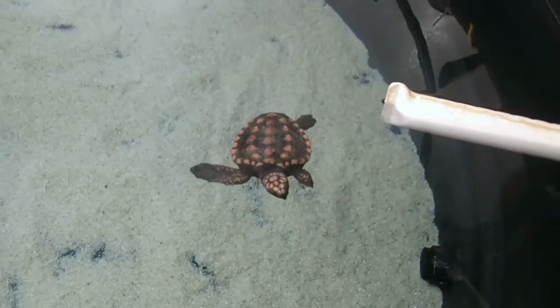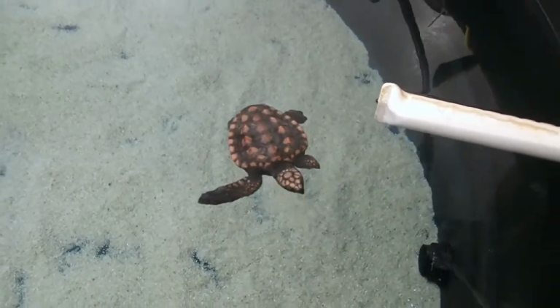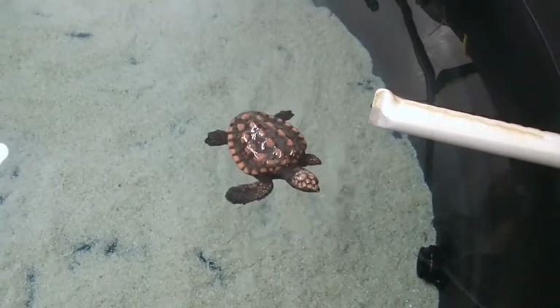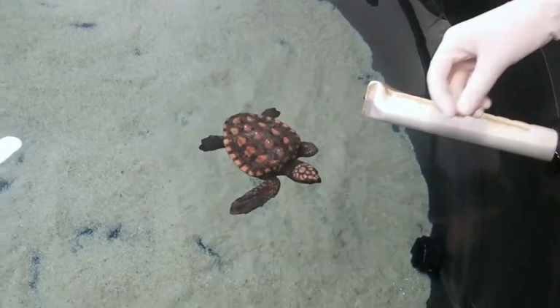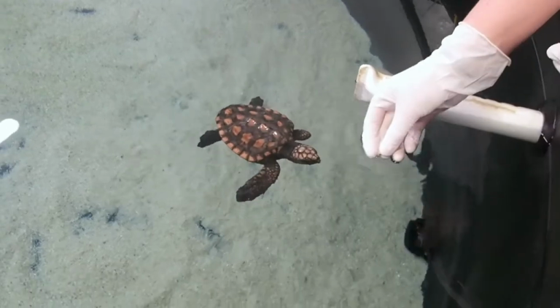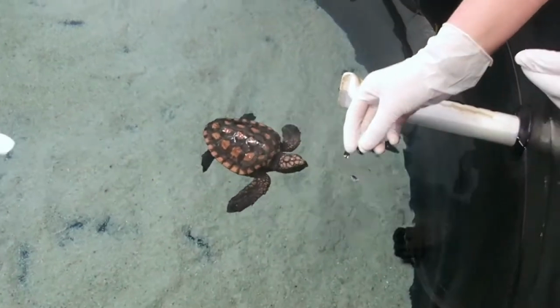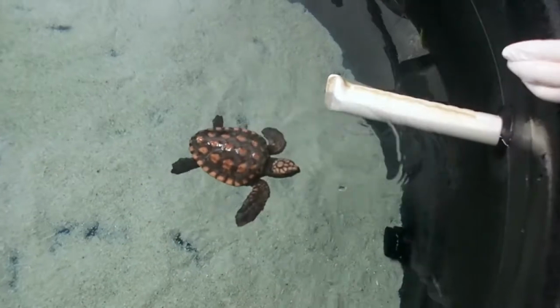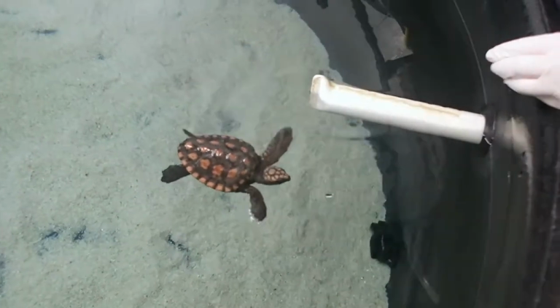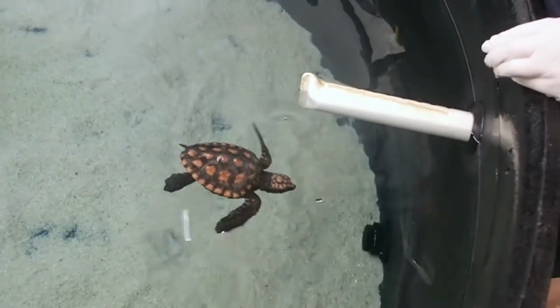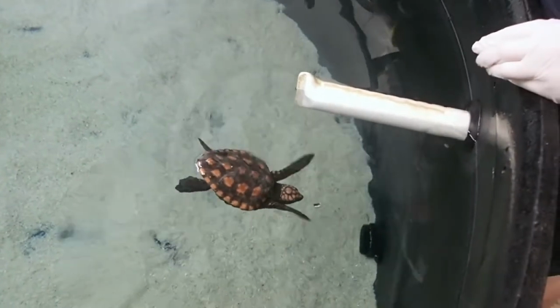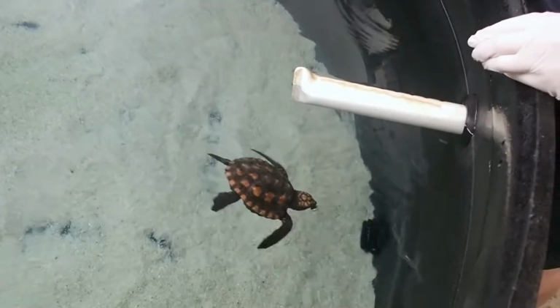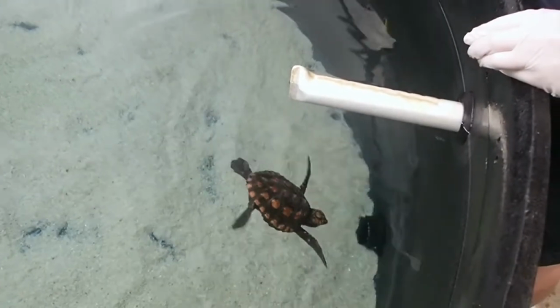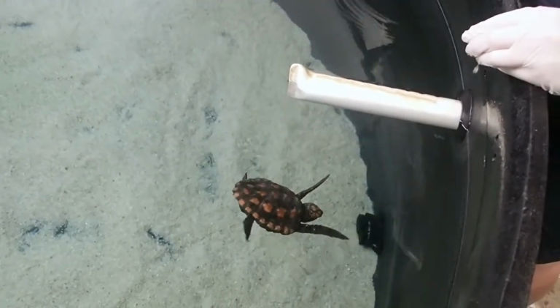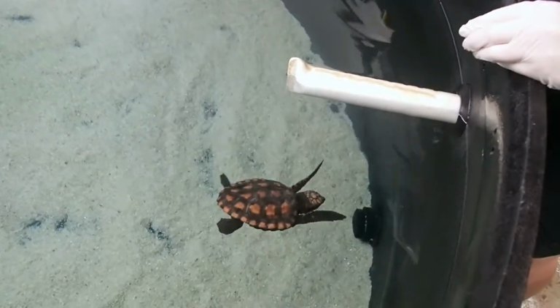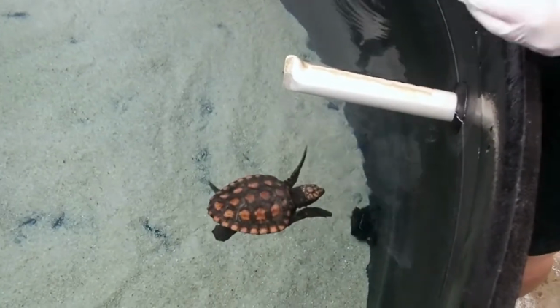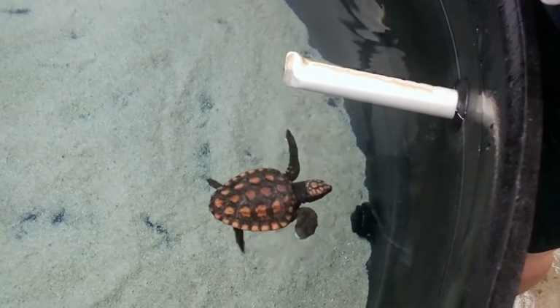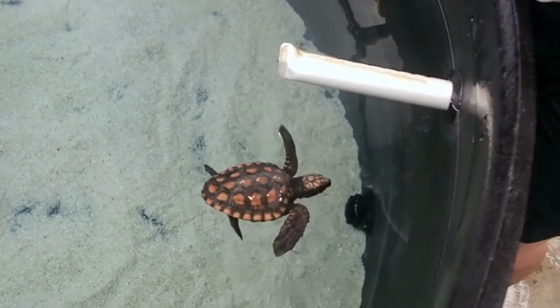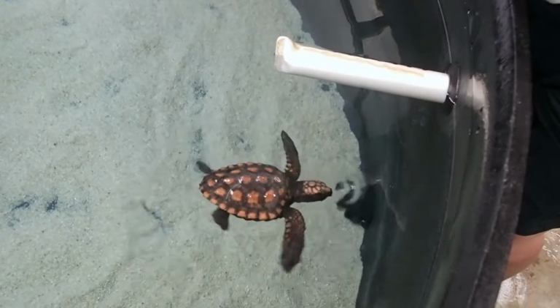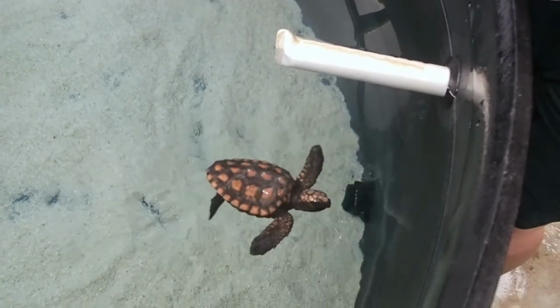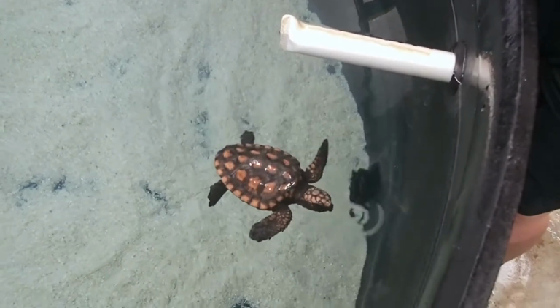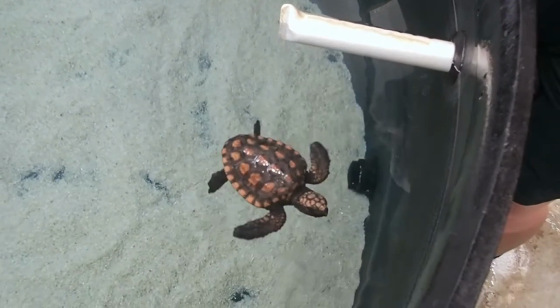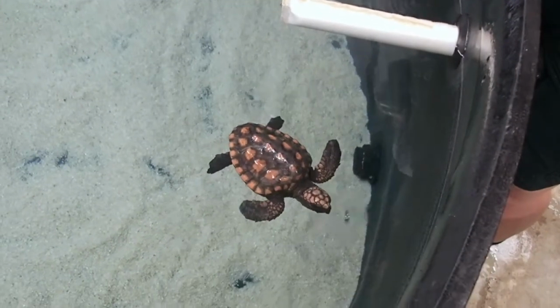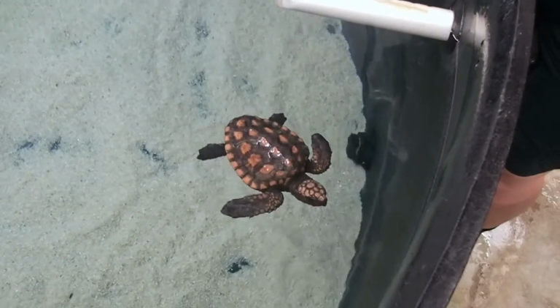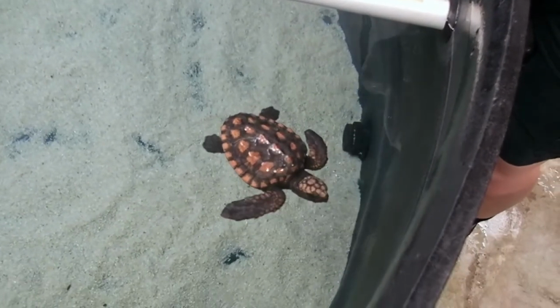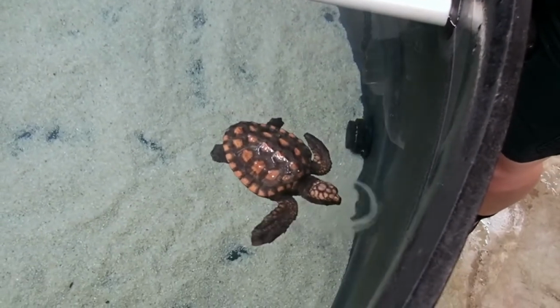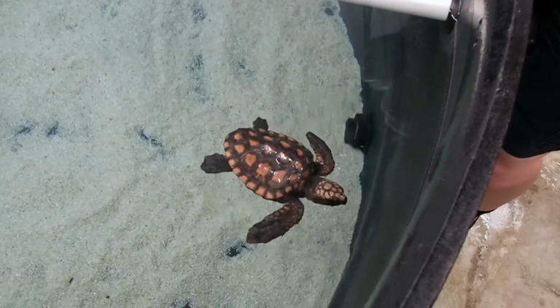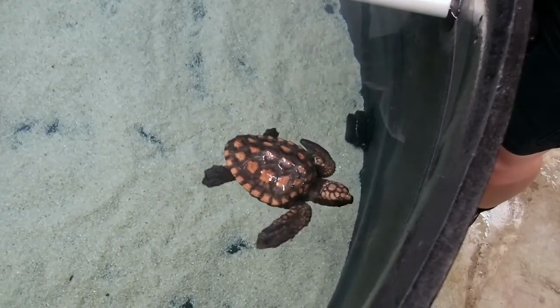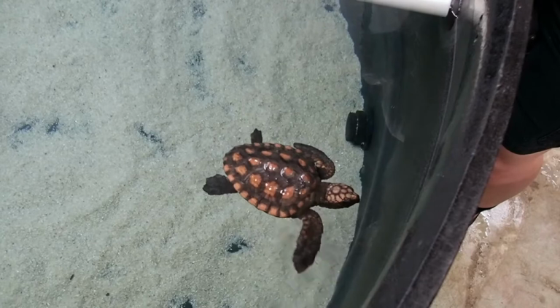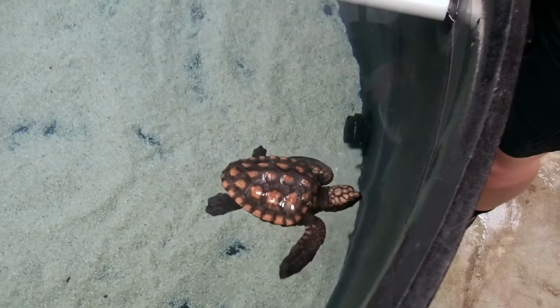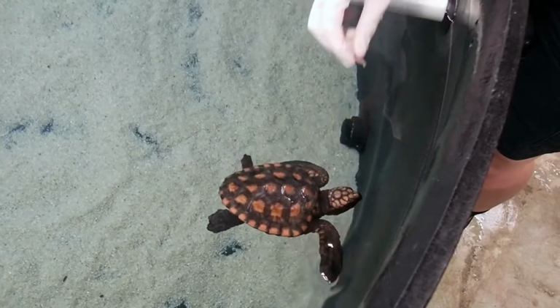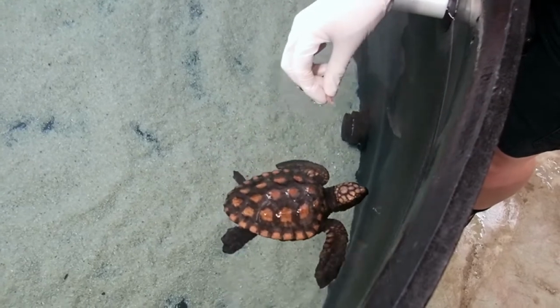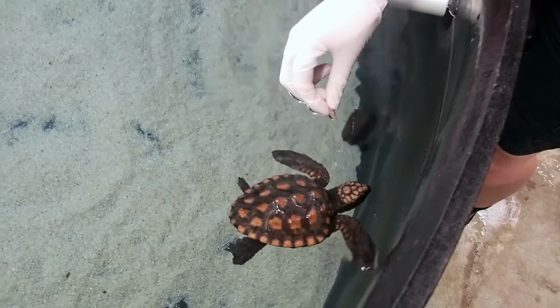When a mother sea turtle is ready to lay her eggs, she will navigate all the way back to the beach she was born on decades earlier. To find her way back to the same beach, she uses the specific magnetic field of the earth.